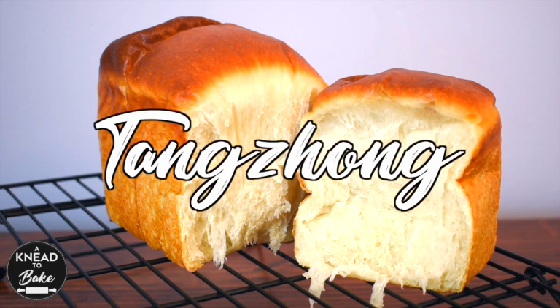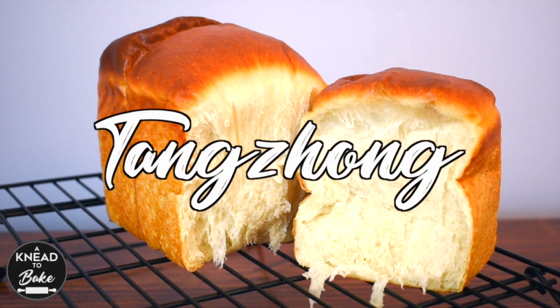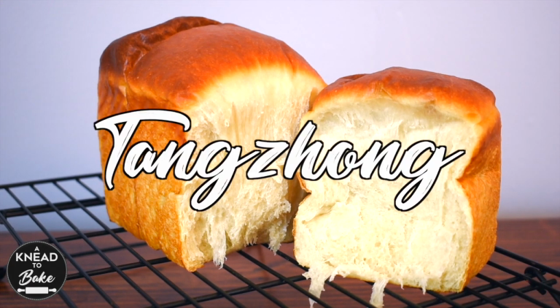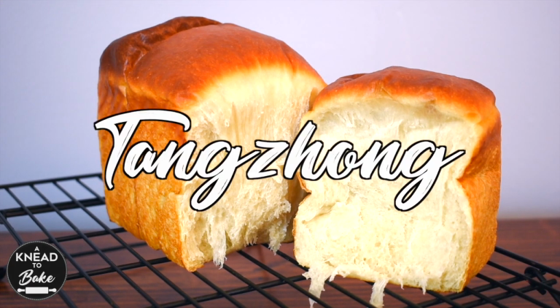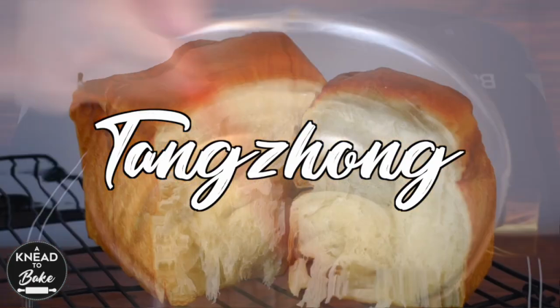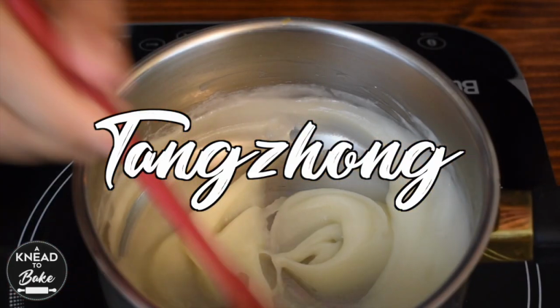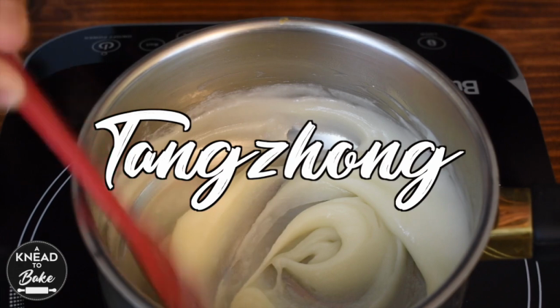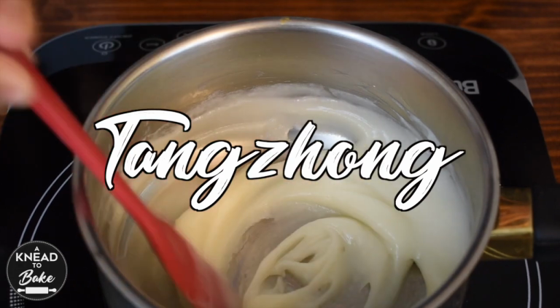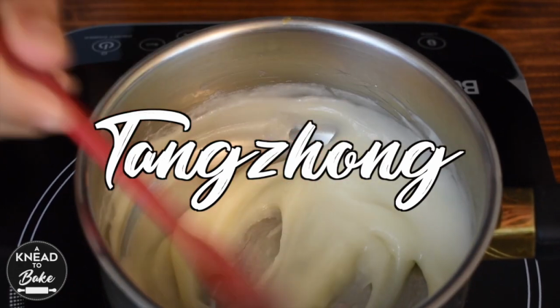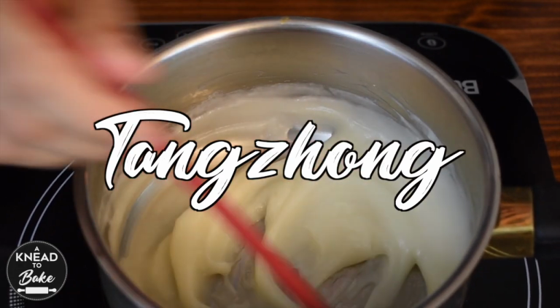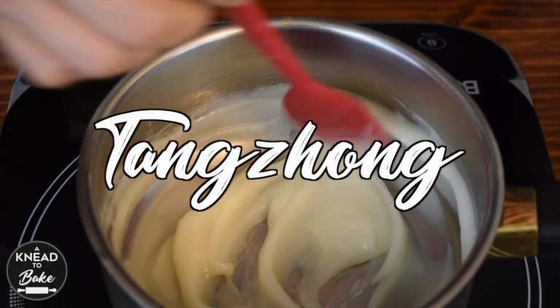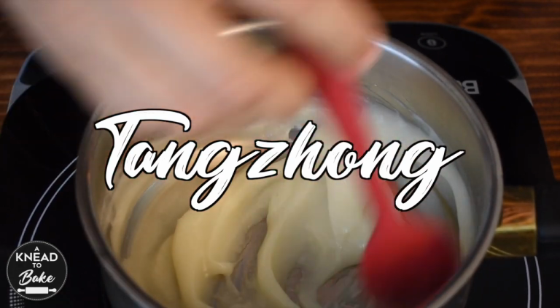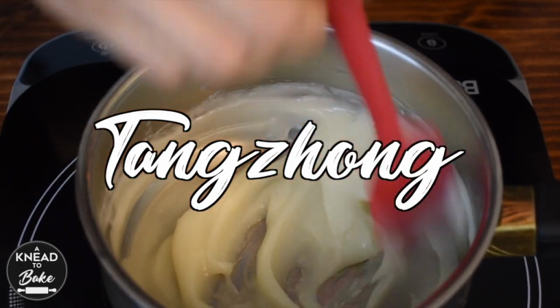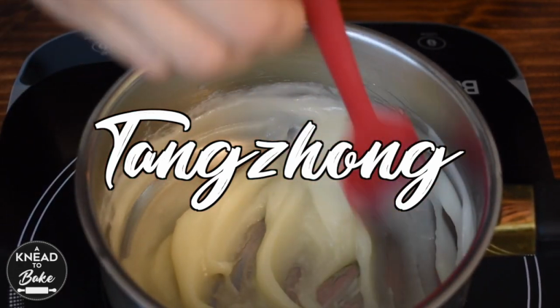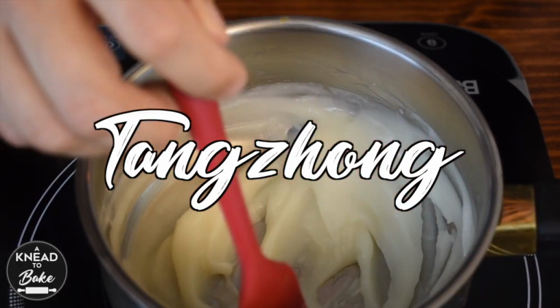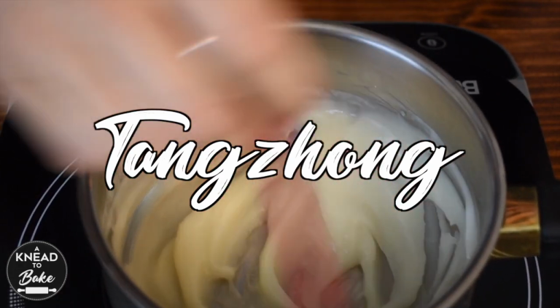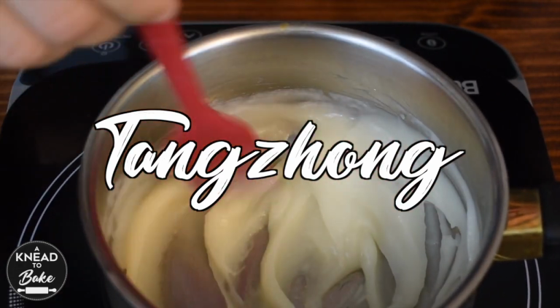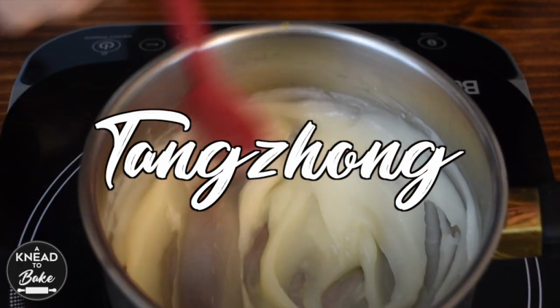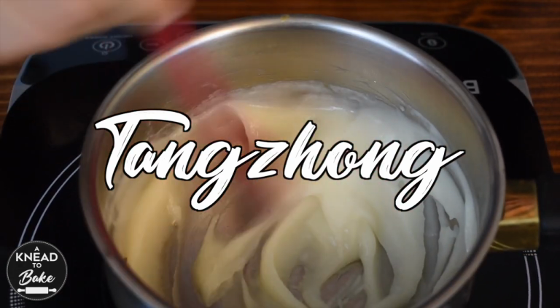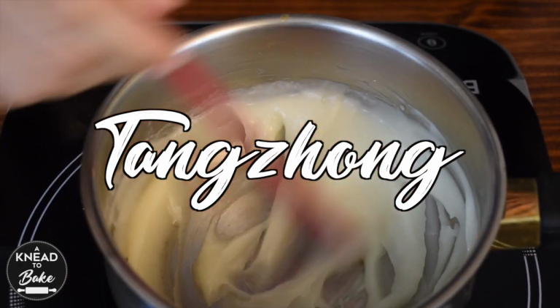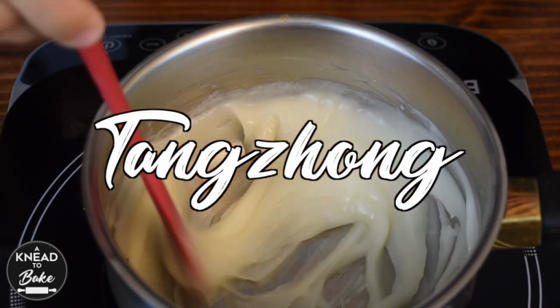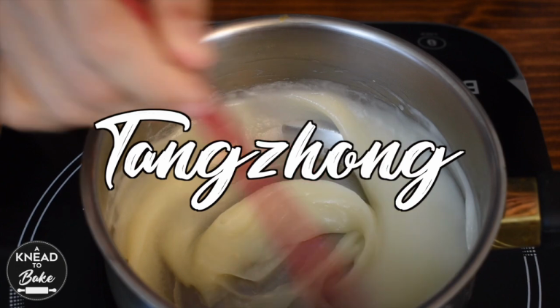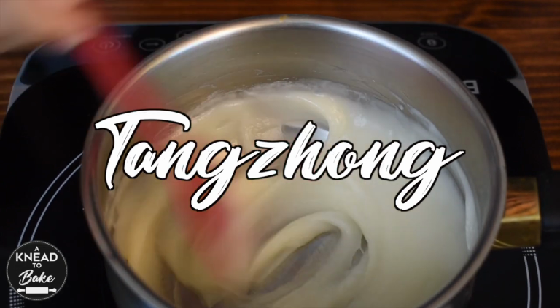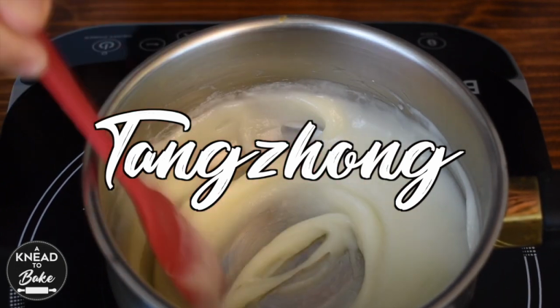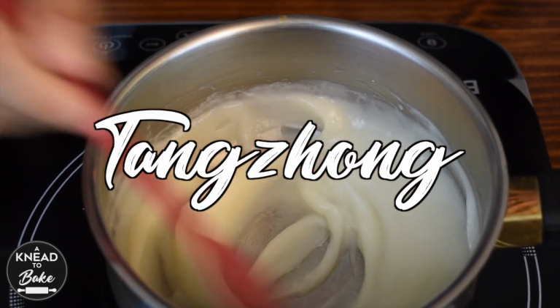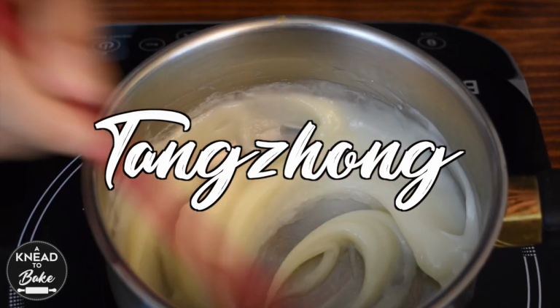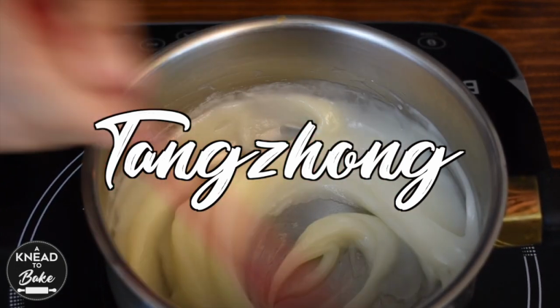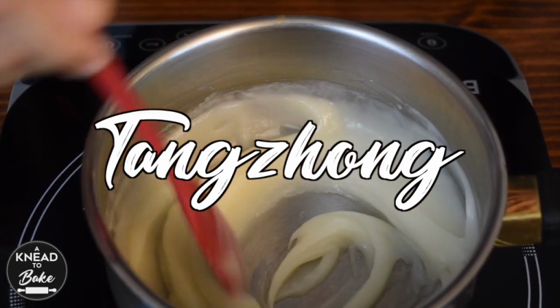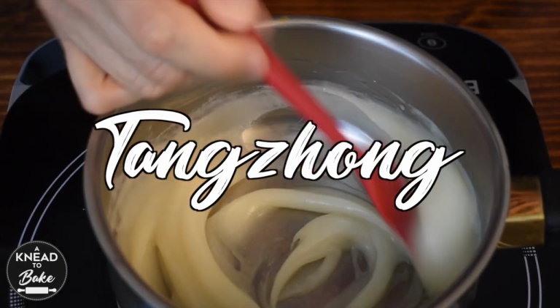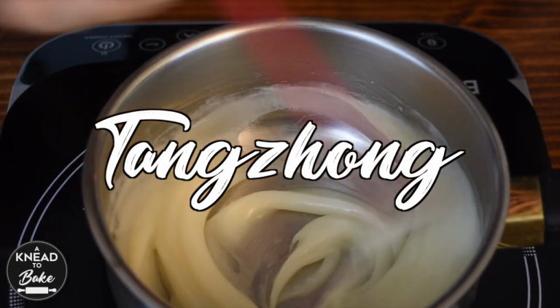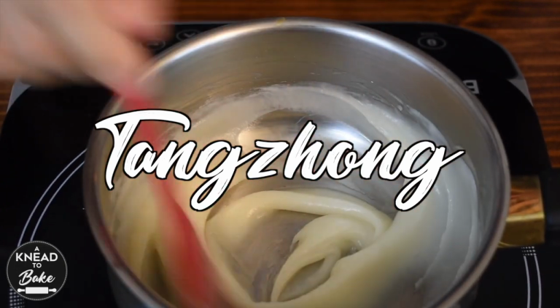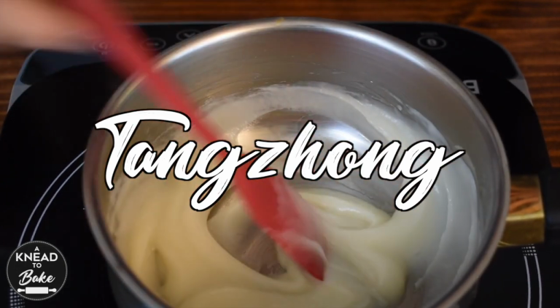Tangzhong — and forgive me if I pronounce it badly — is a technique that helps the starch in the flour absorb more liquid, and makes your final bread more moist and last longer.